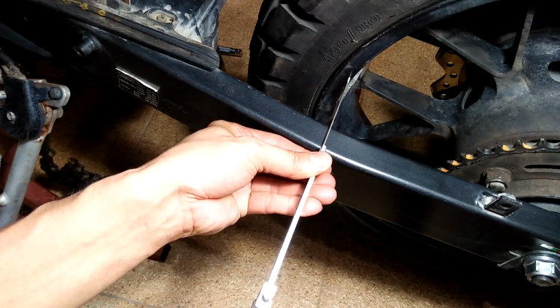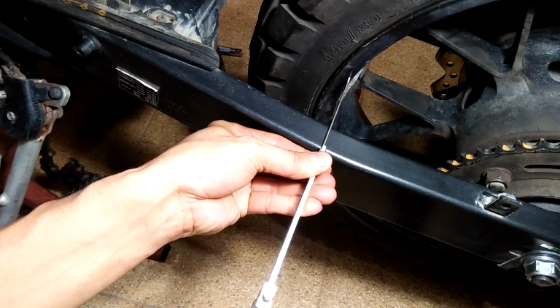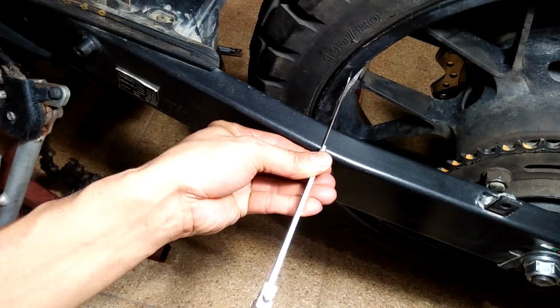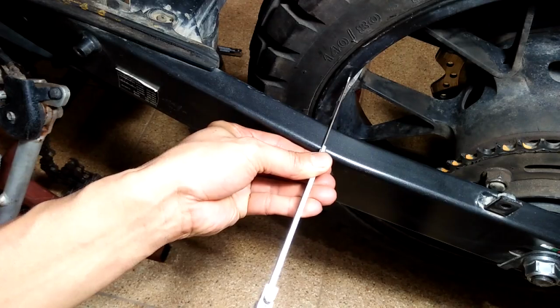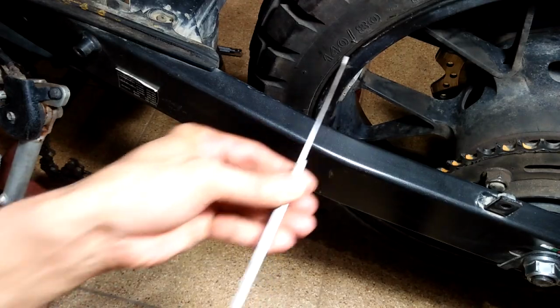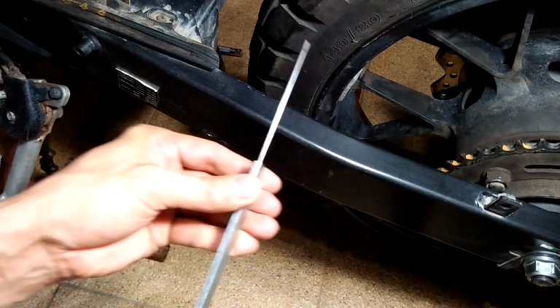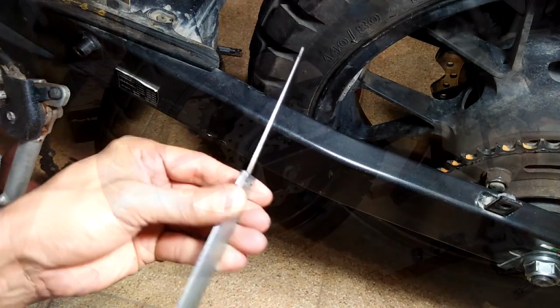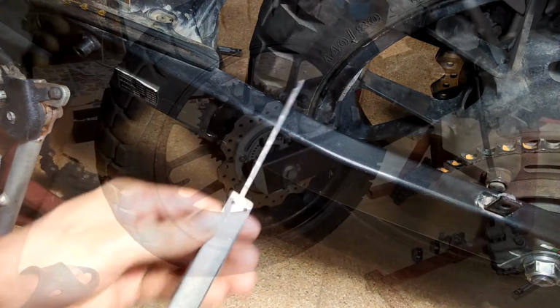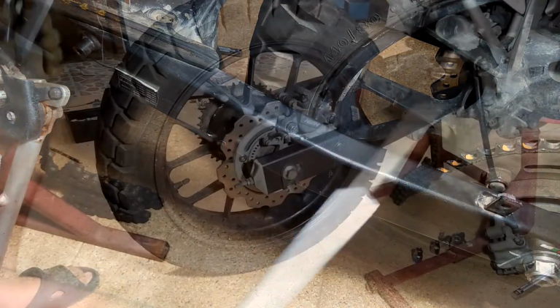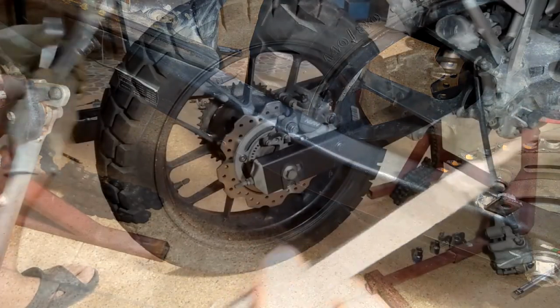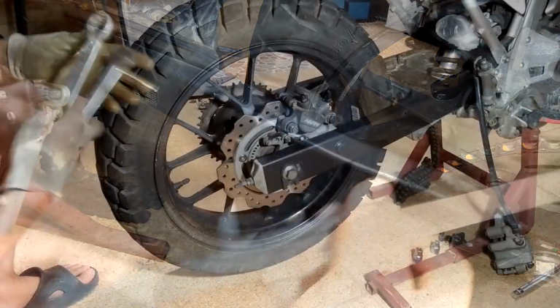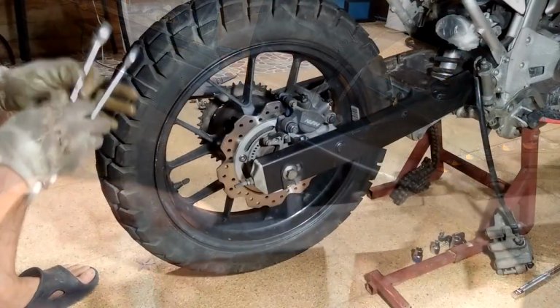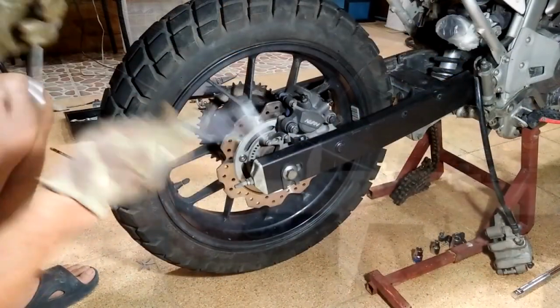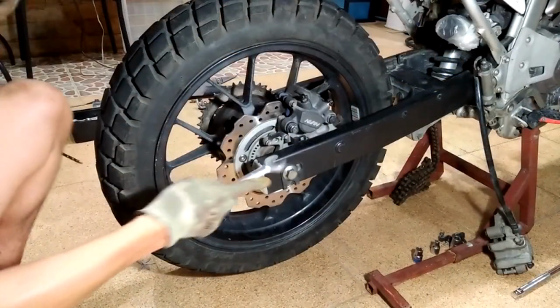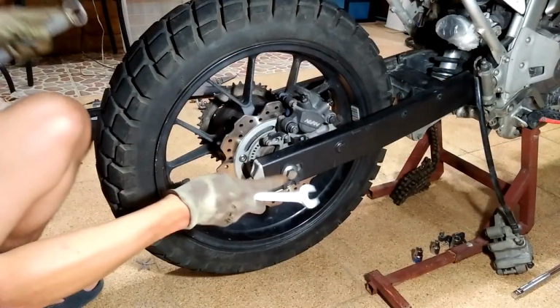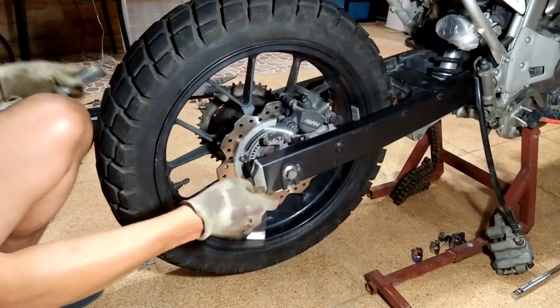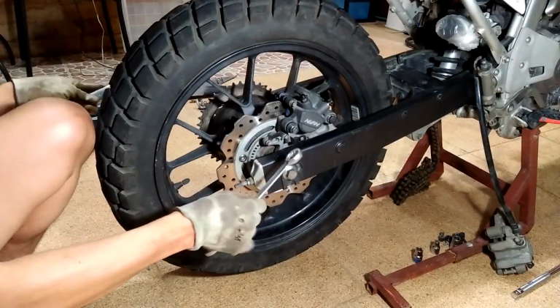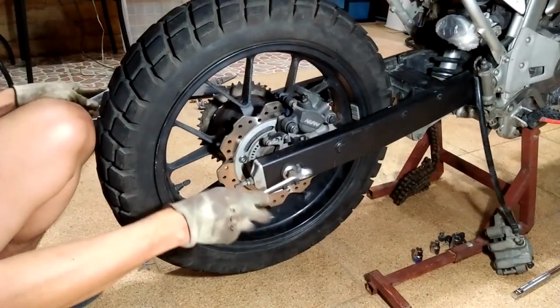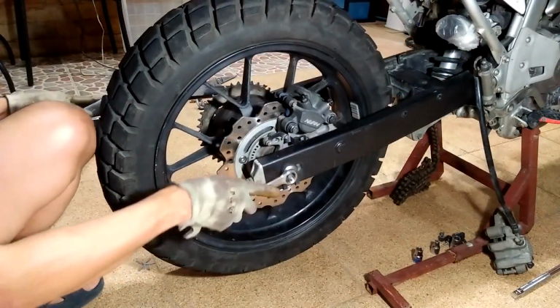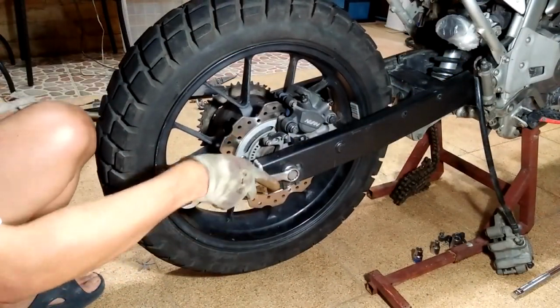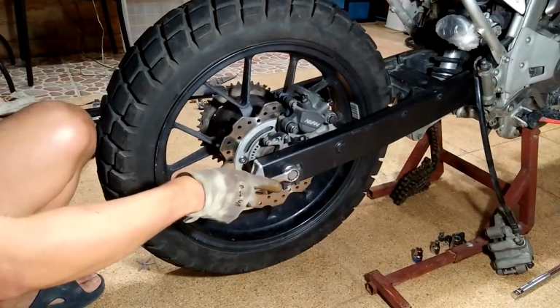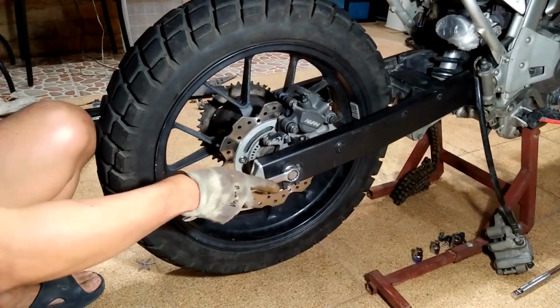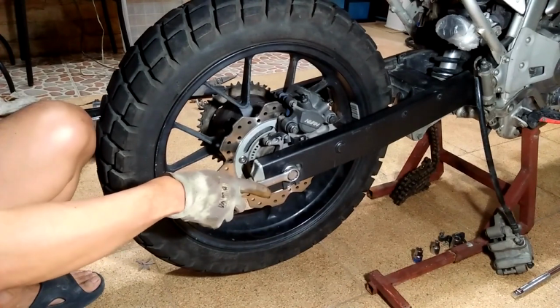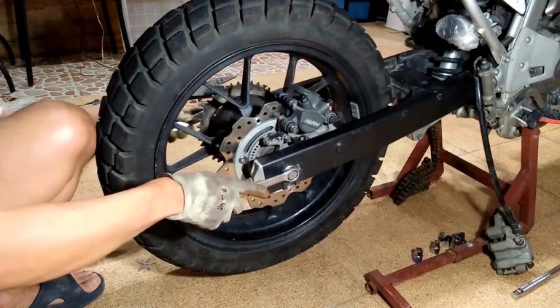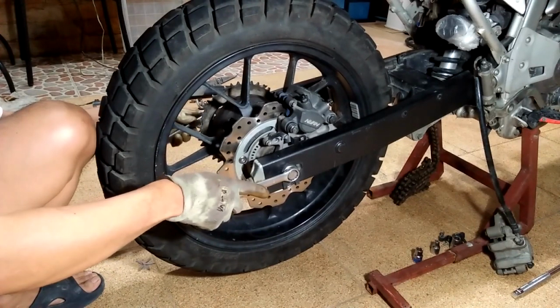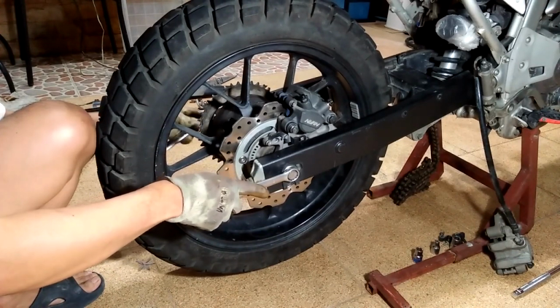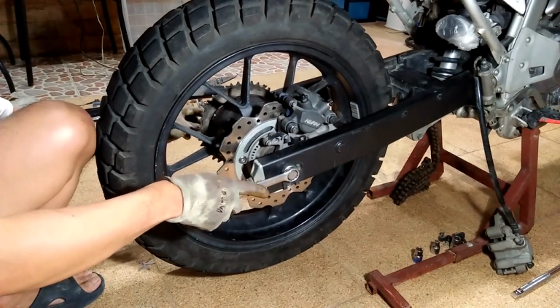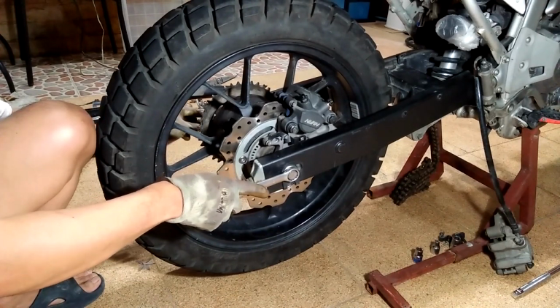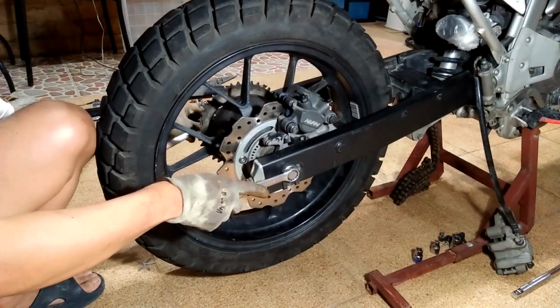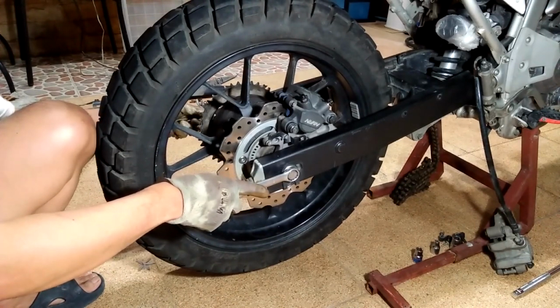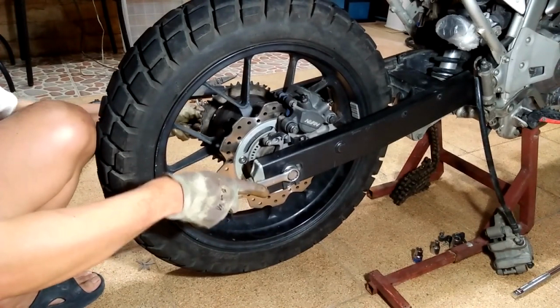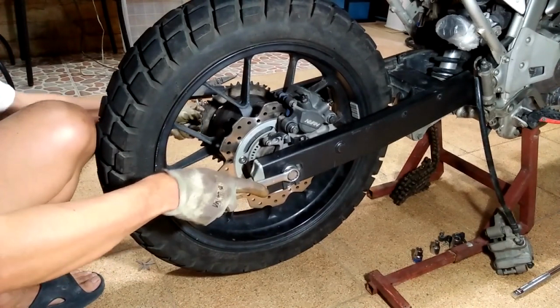That difference of the left and right measurements is the offset, and you want to maintain that value when you change to a different wheel.